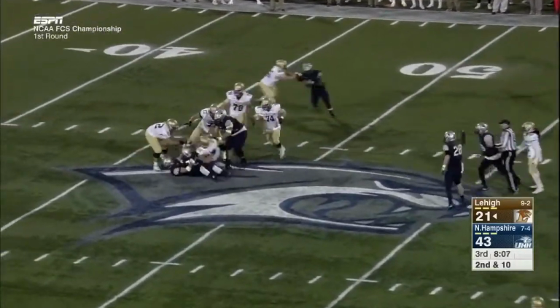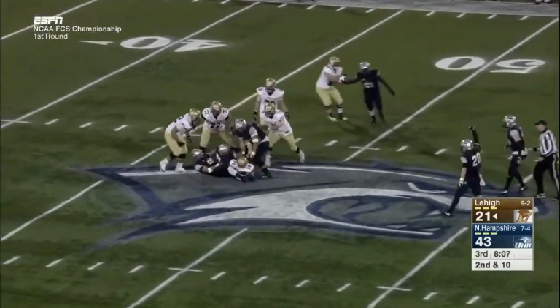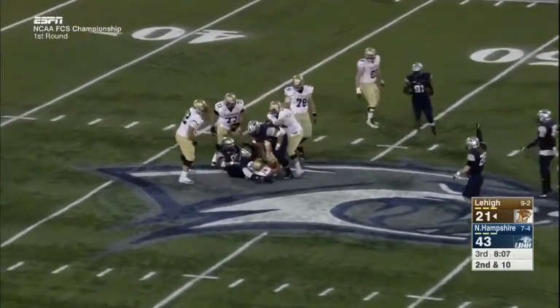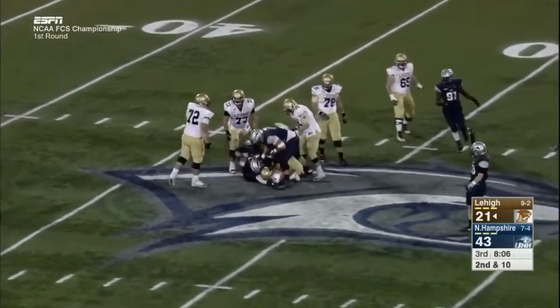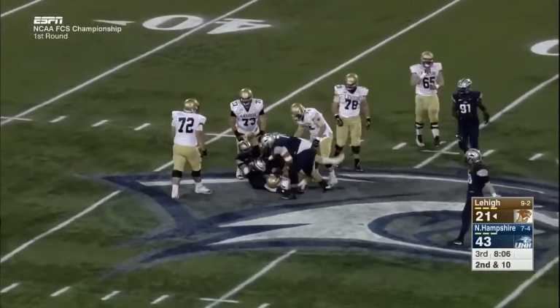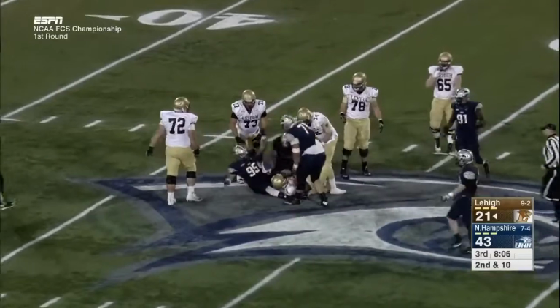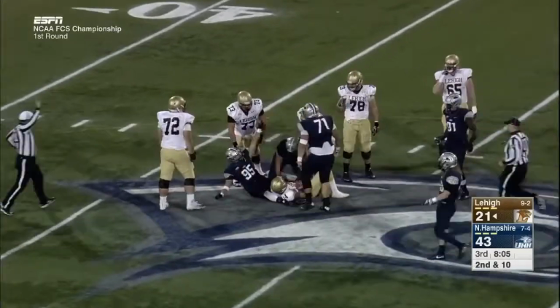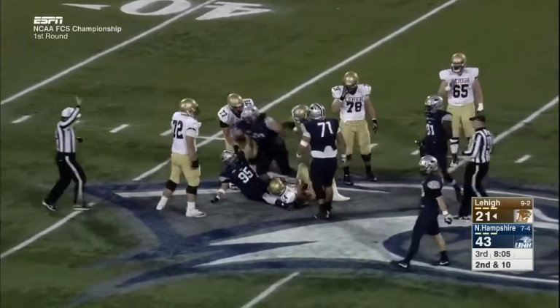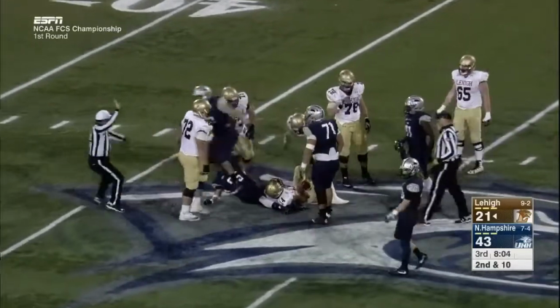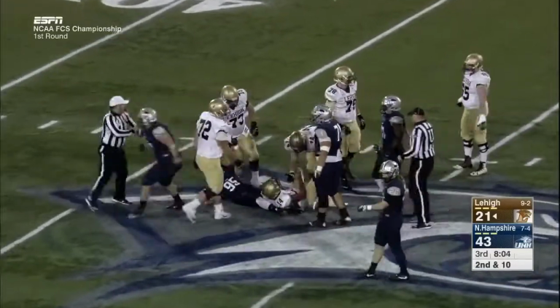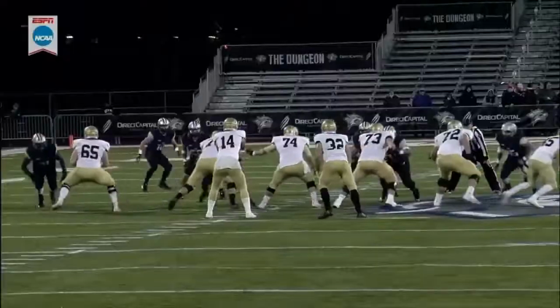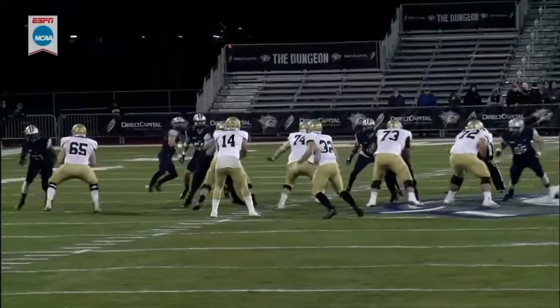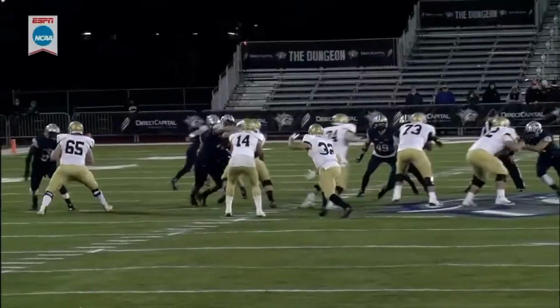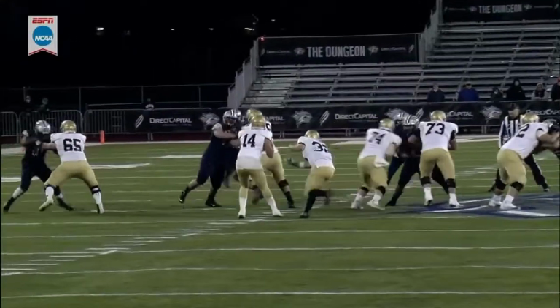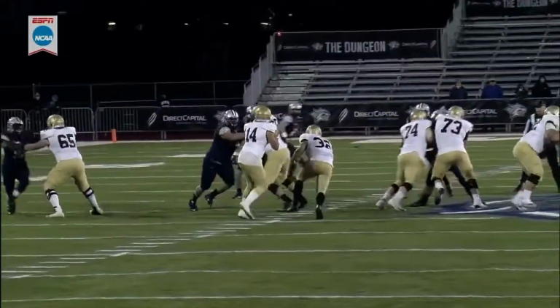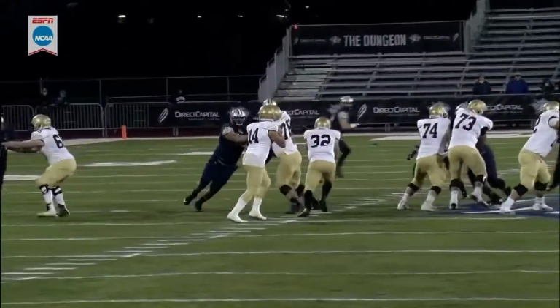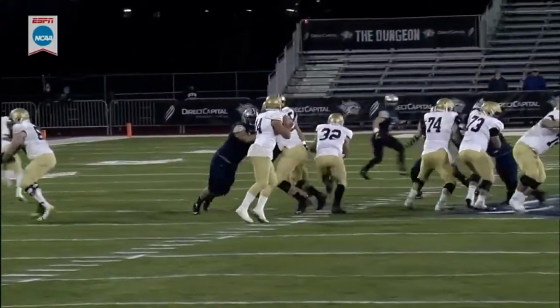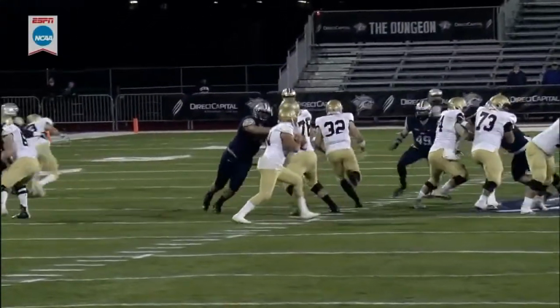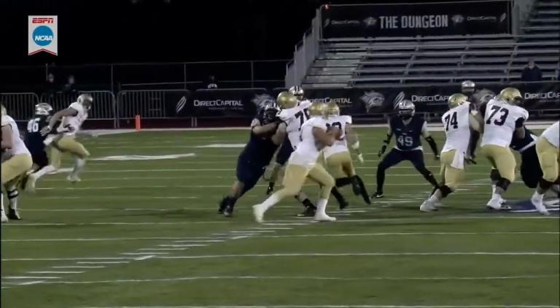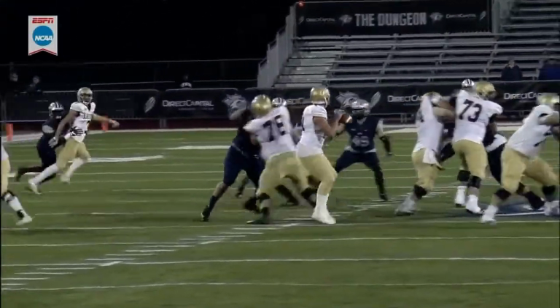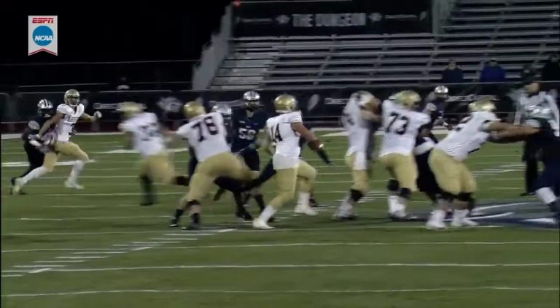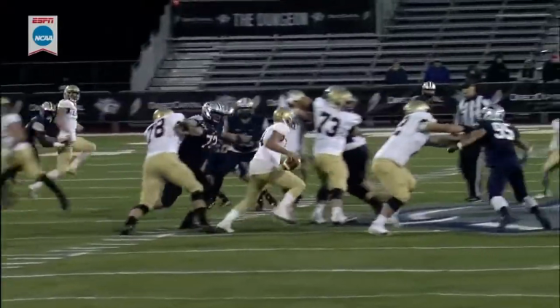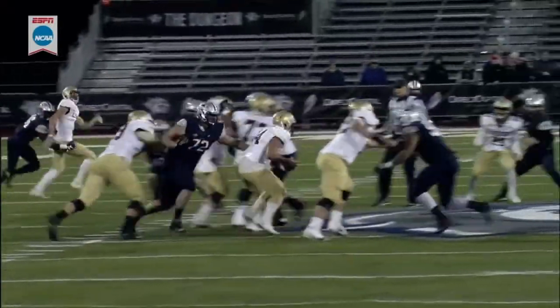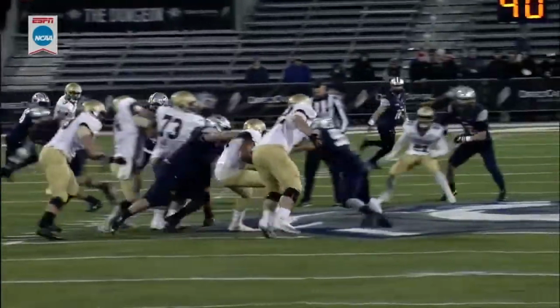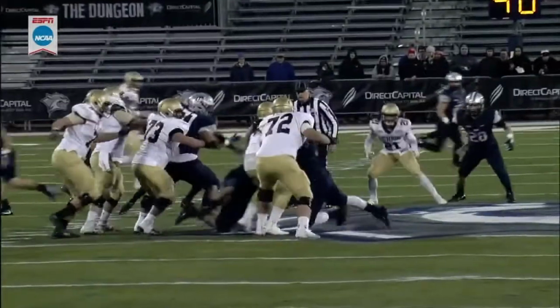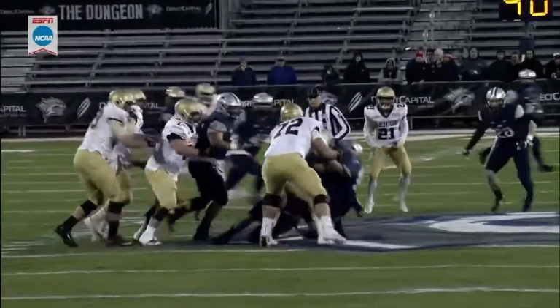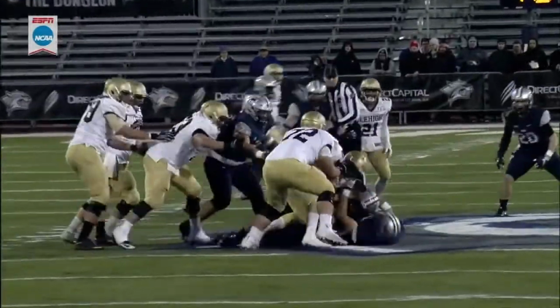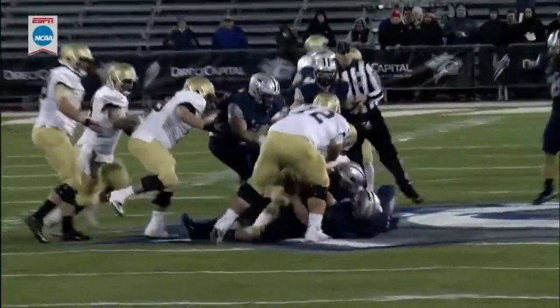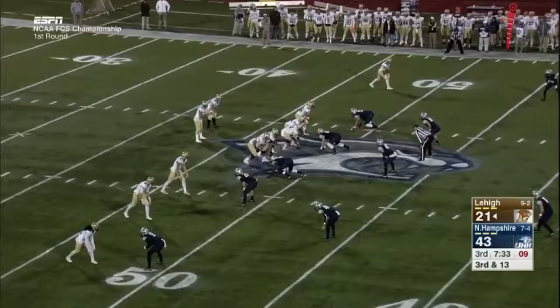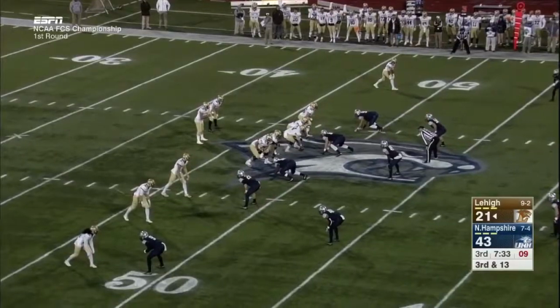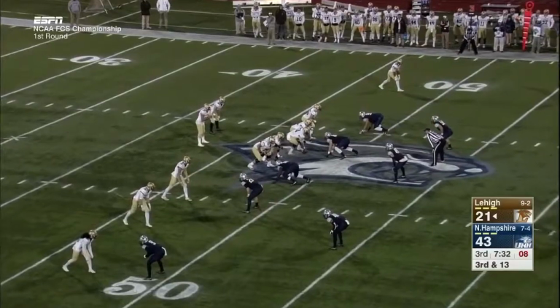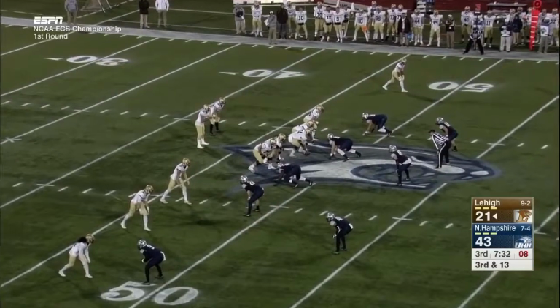This time there's nowhere to go for Mays, and he goes down. Take away the receivers — you see the defensive line getting a push.